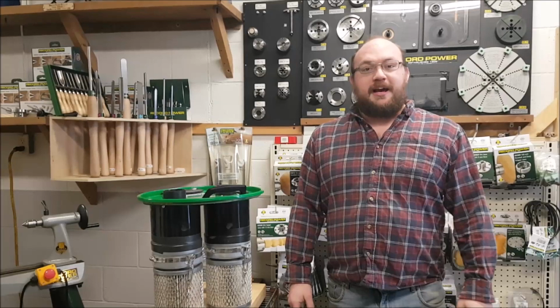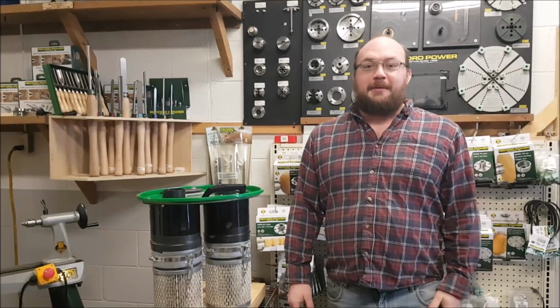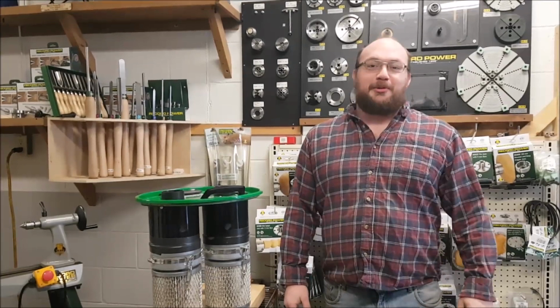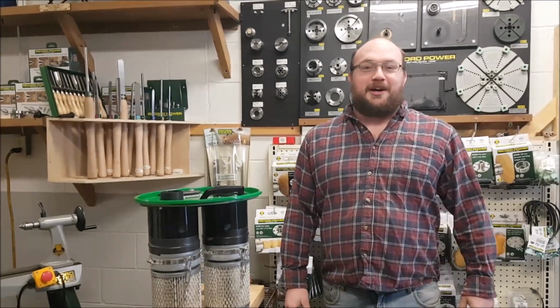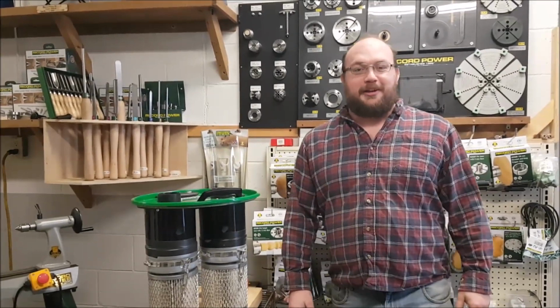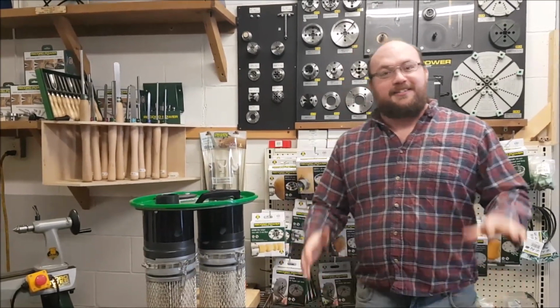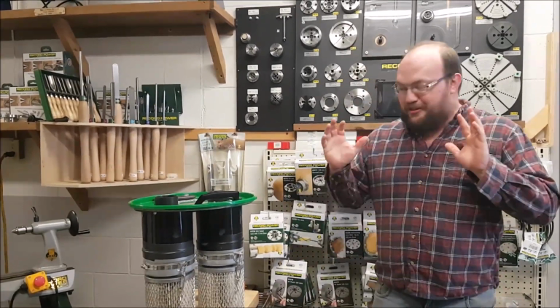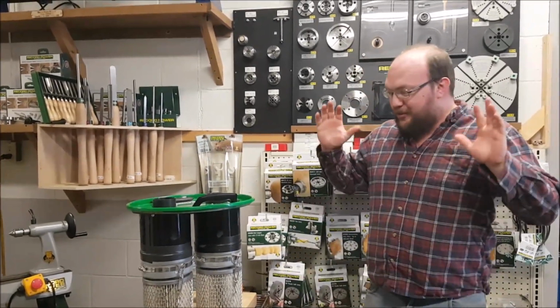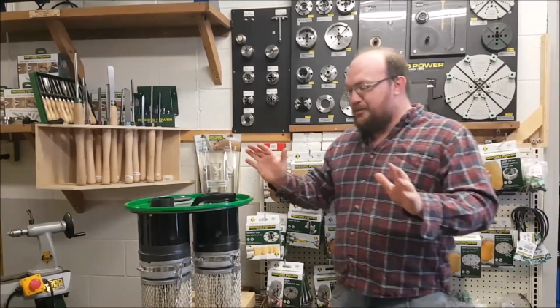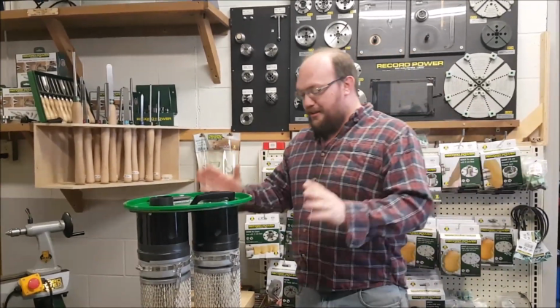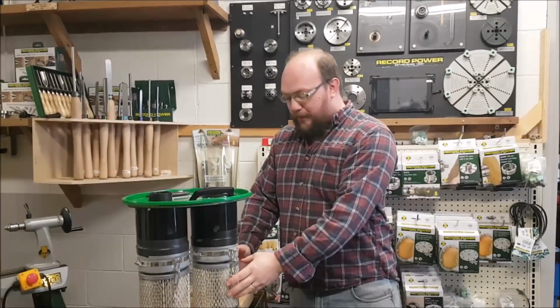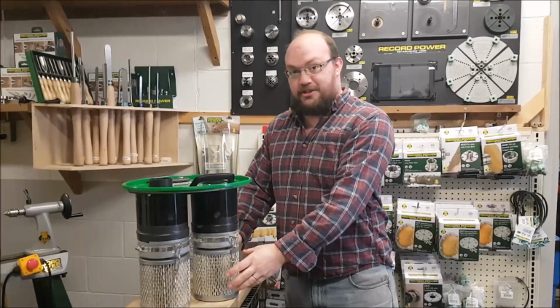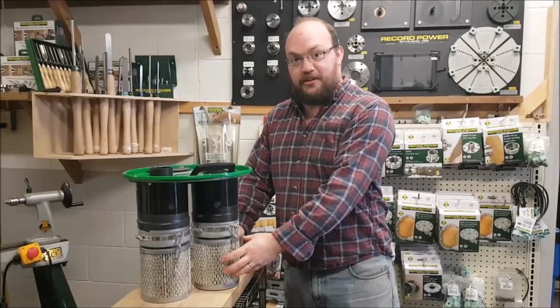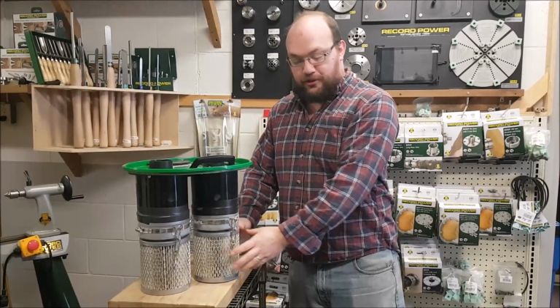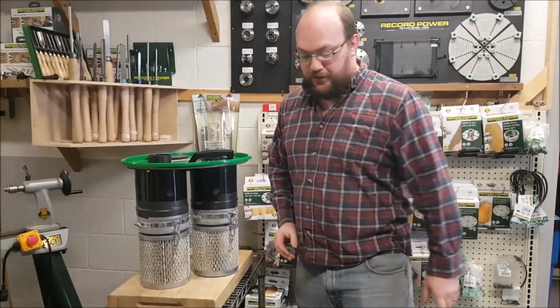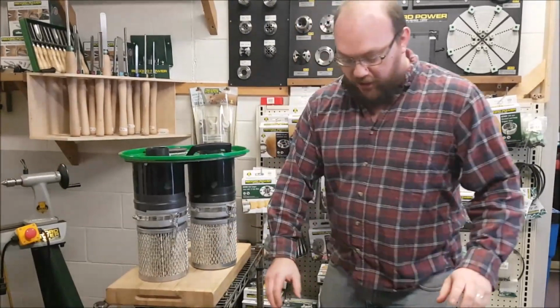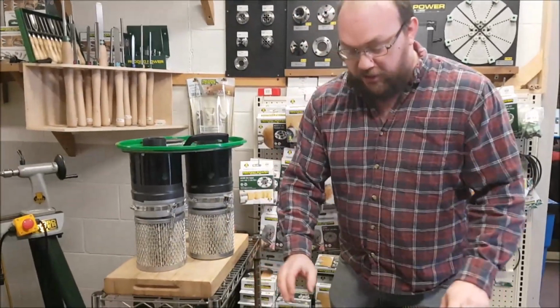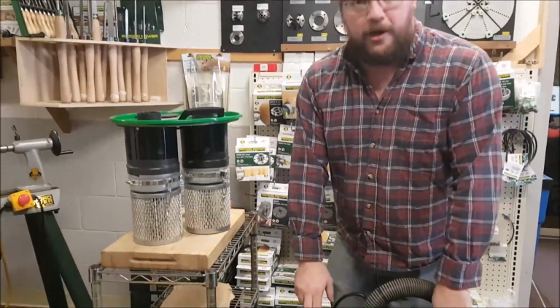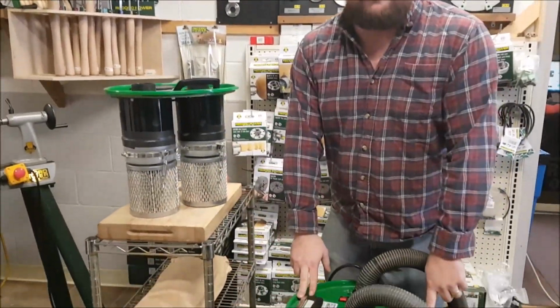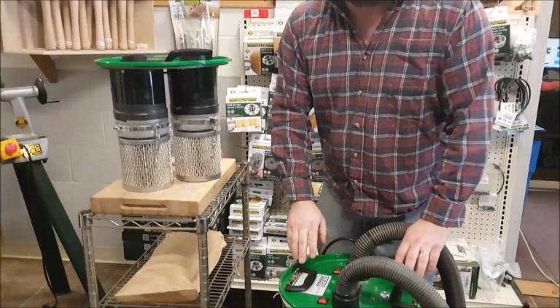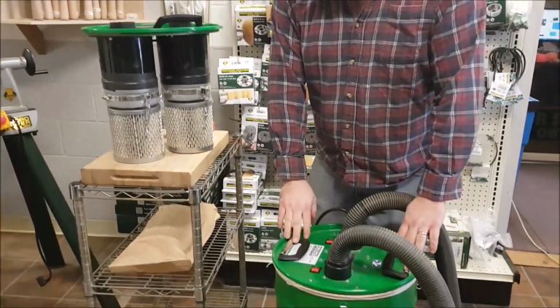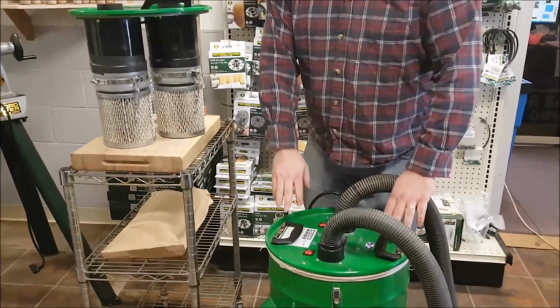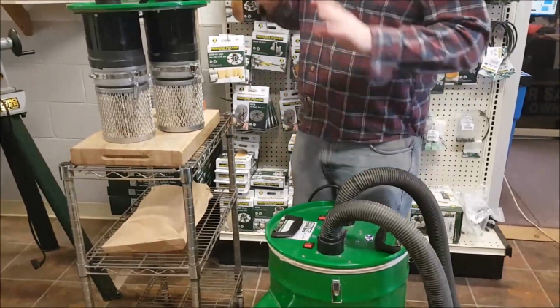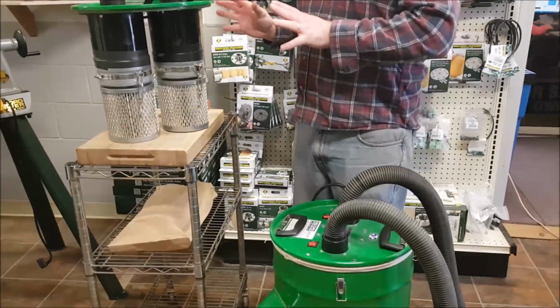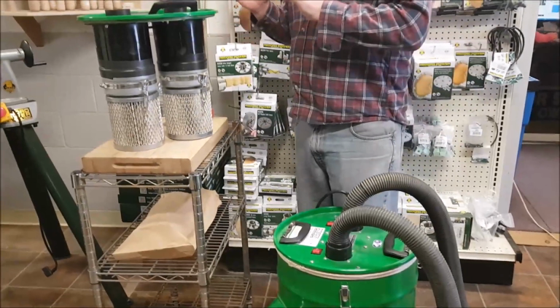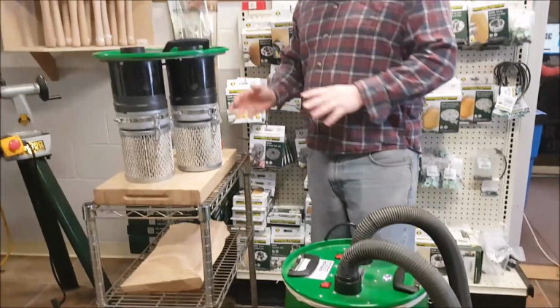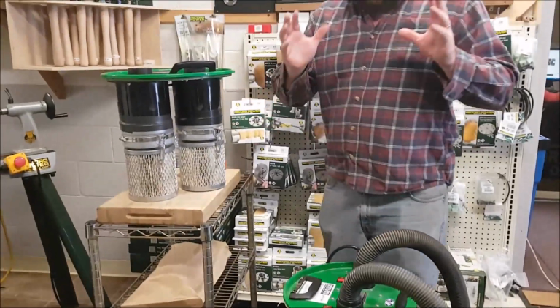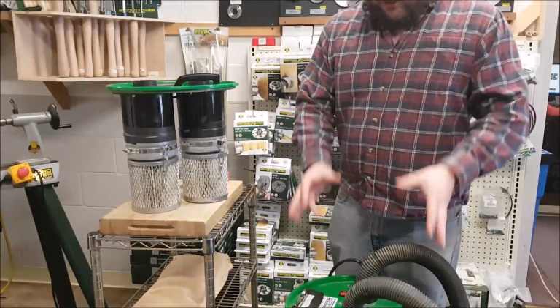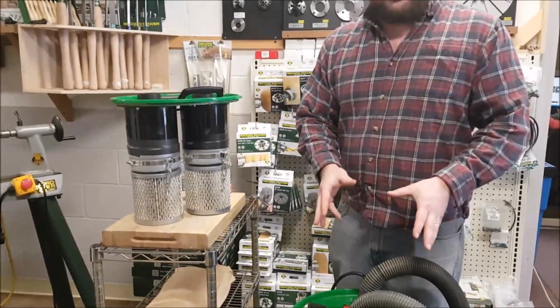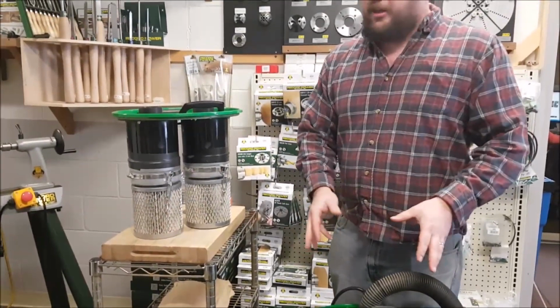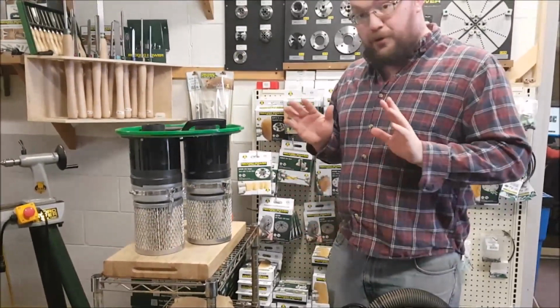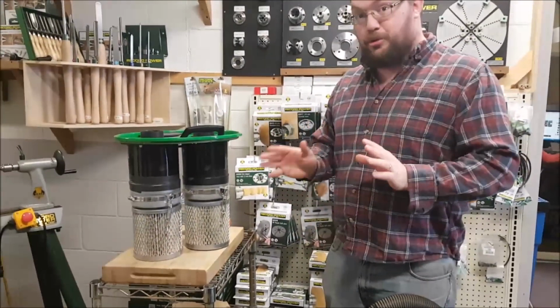Hey guys, I'm Ethan Moore from Stockholm Supply, and today I want to talk about the new NanoMax CV filters to fit on your Rekker Power CamVac dust extractor. We designed them specifically to fit these units here, and they're pretty cool.